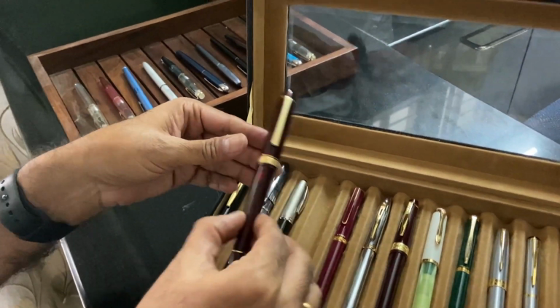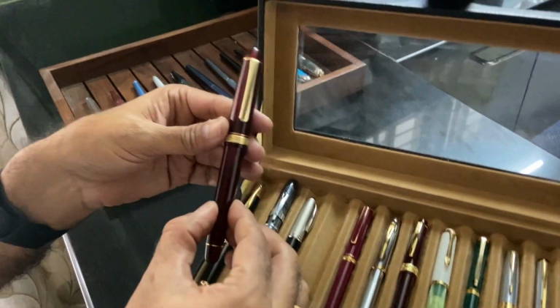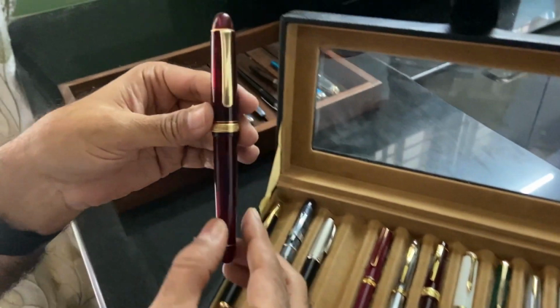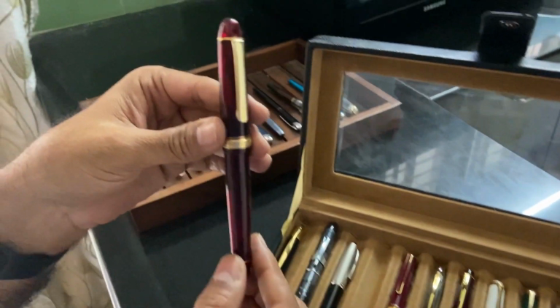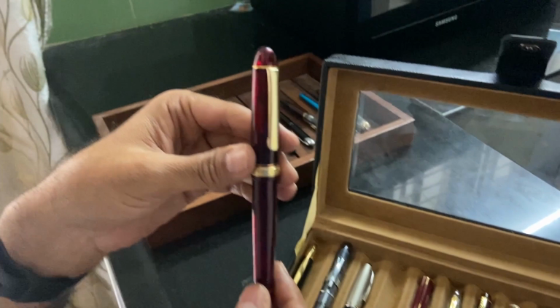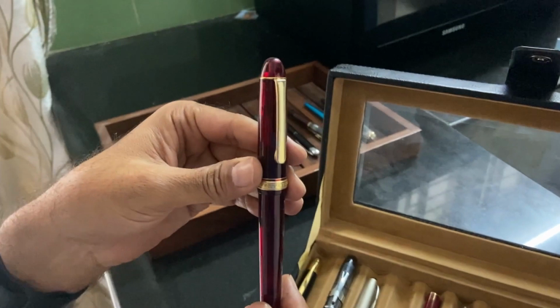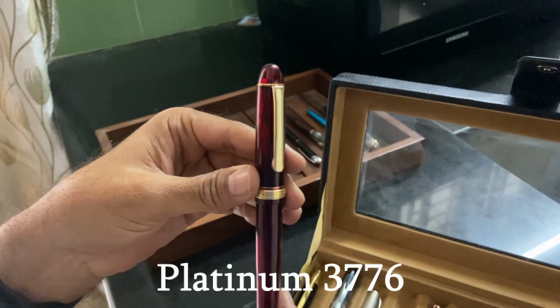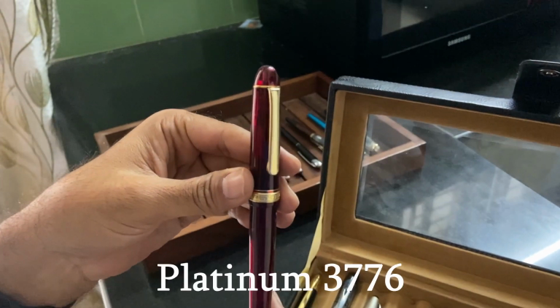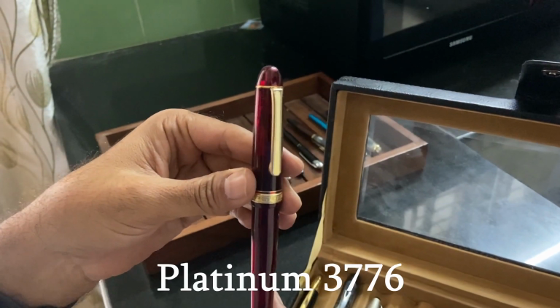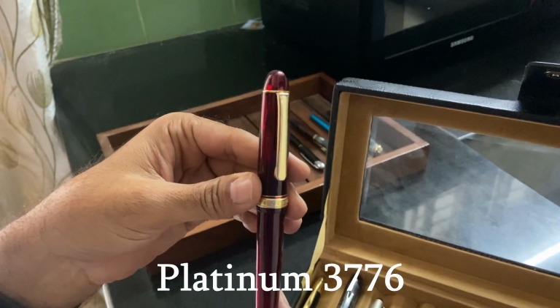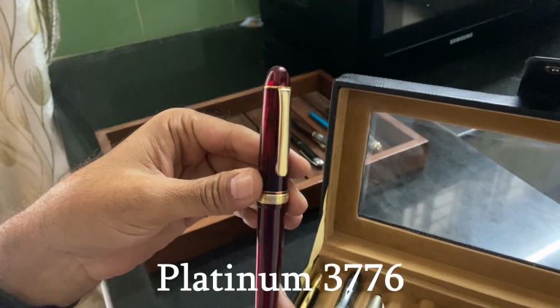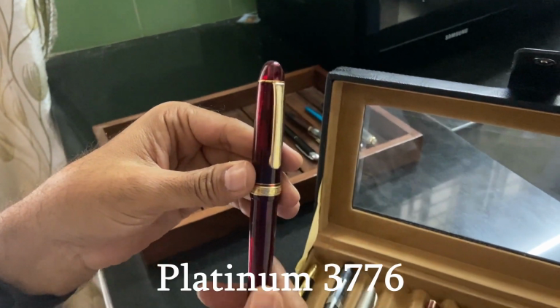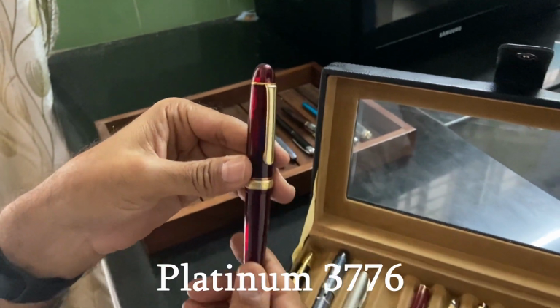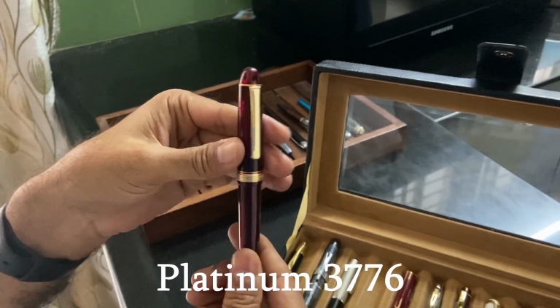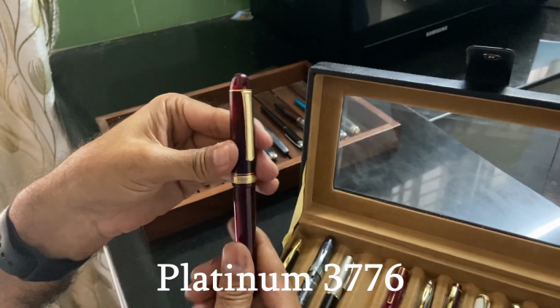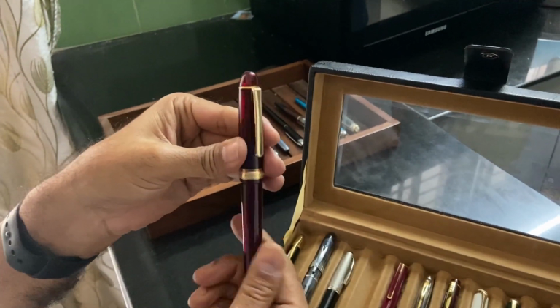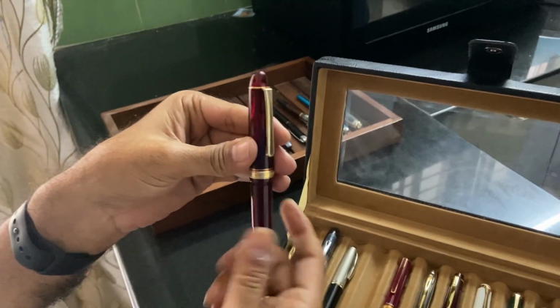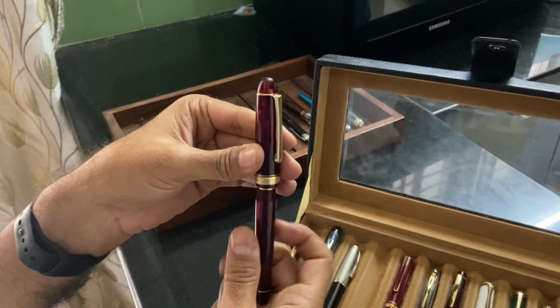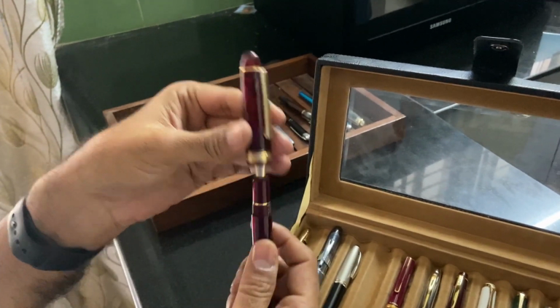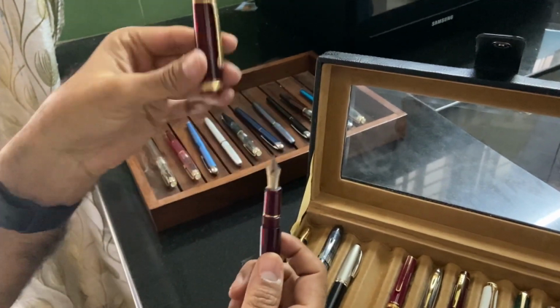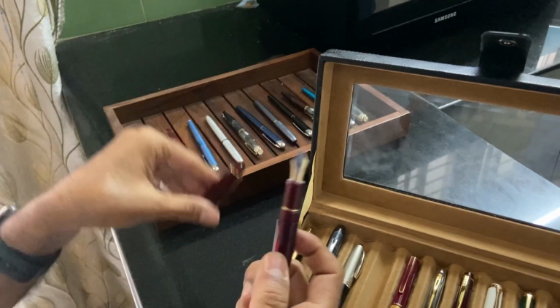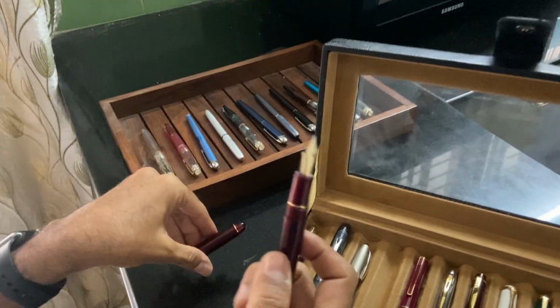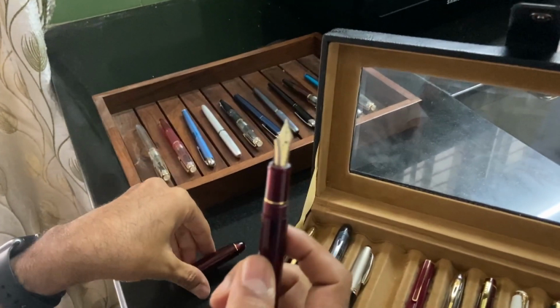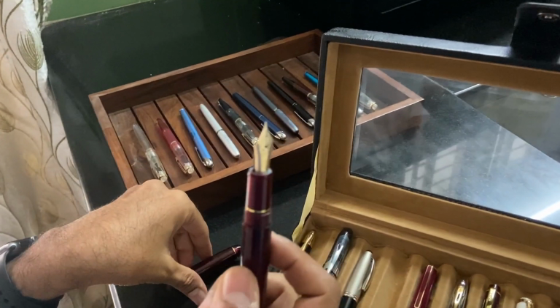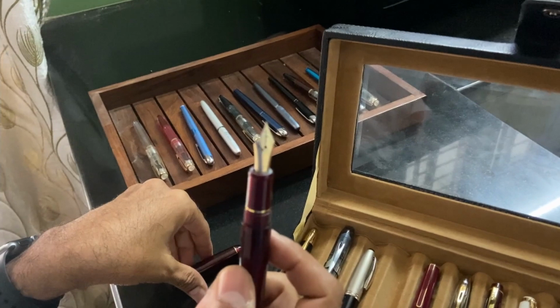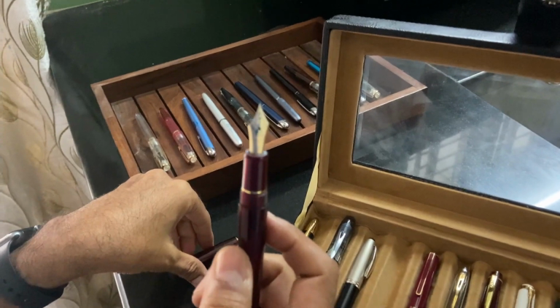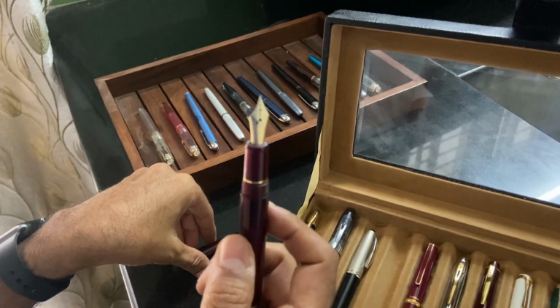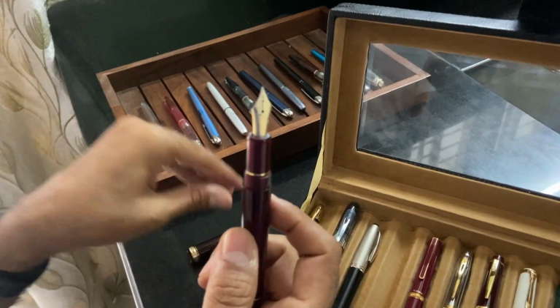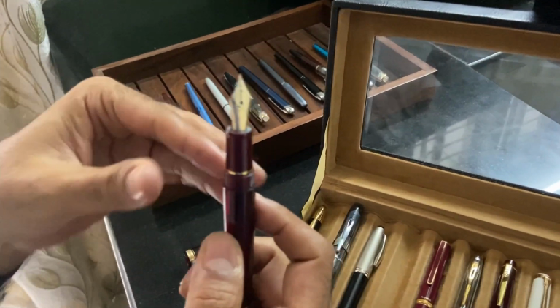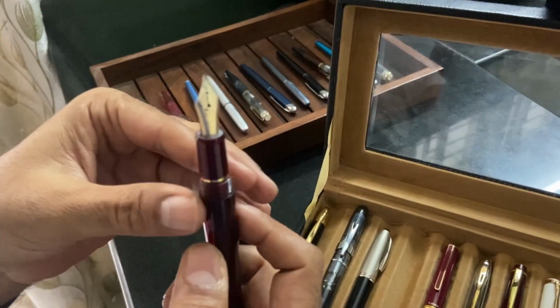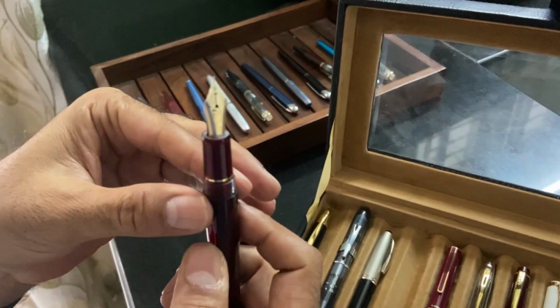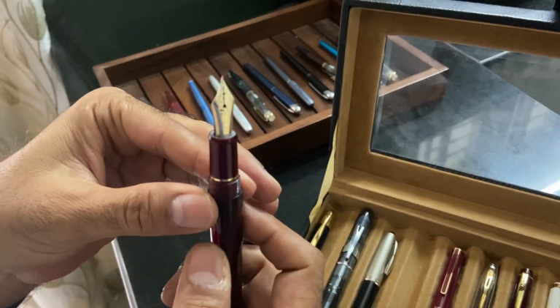This is the iconic Platinum 3776. It has a 14-carat gold nib, and this is fine.